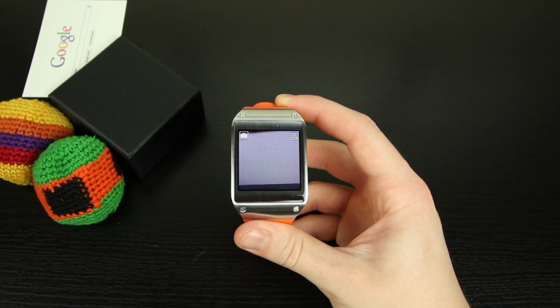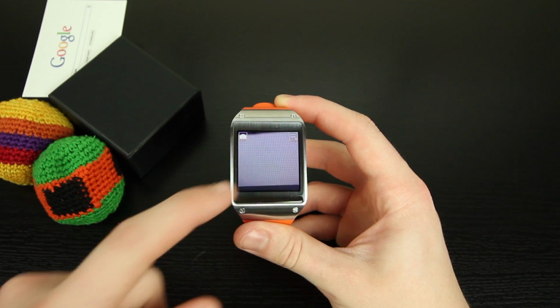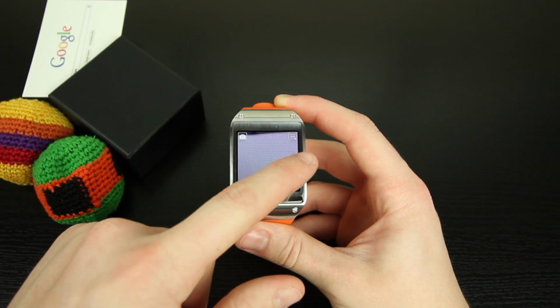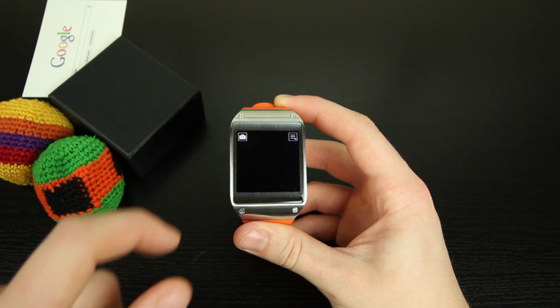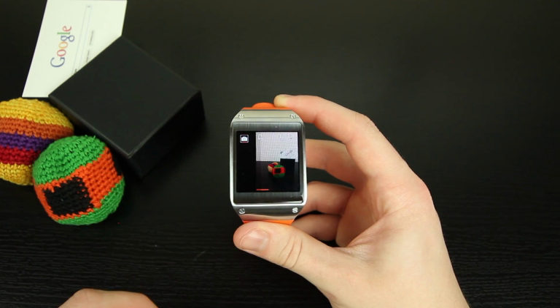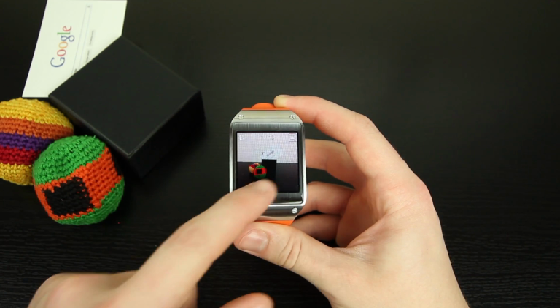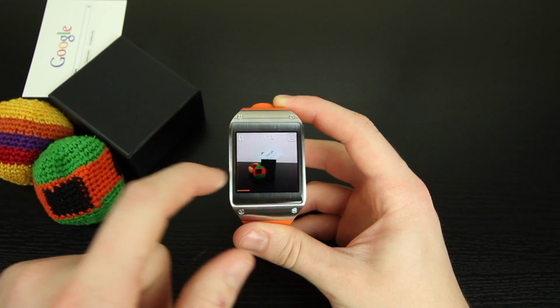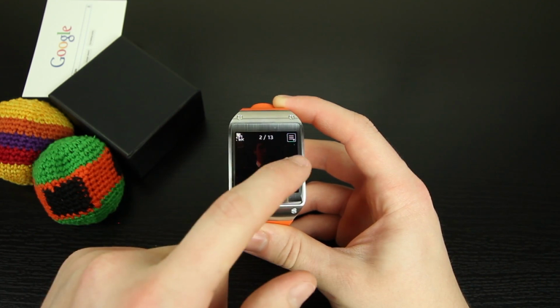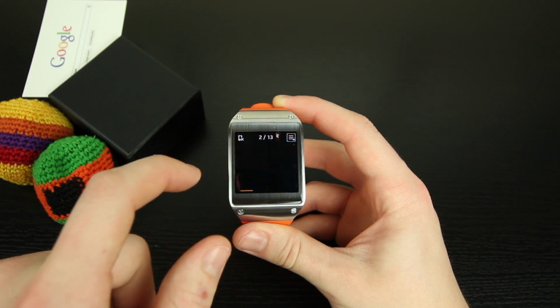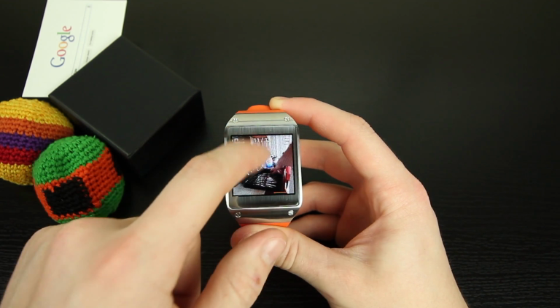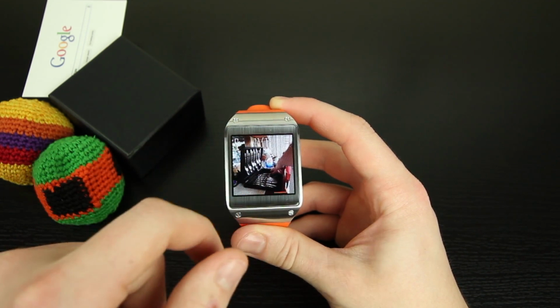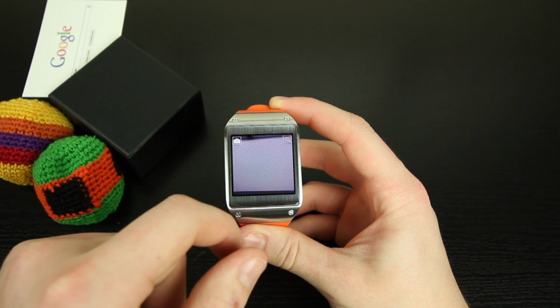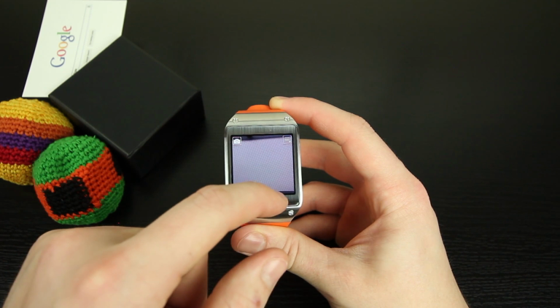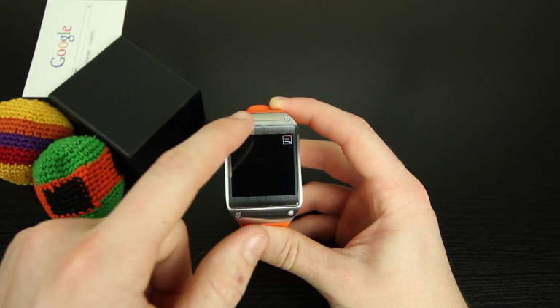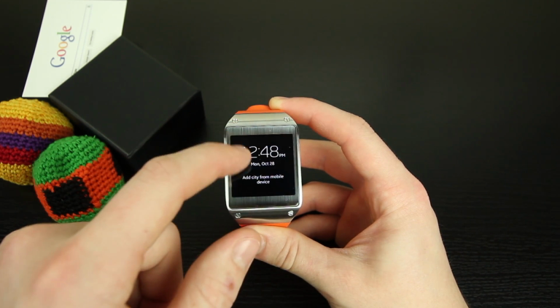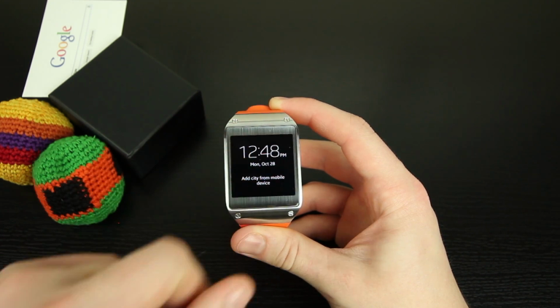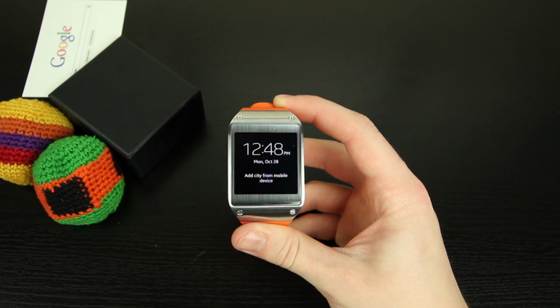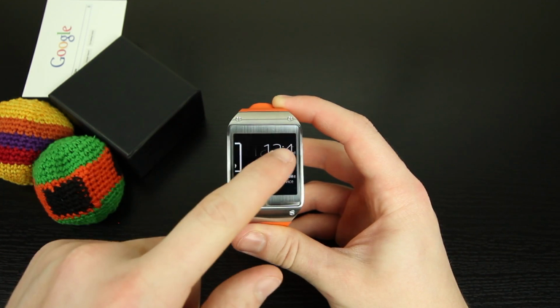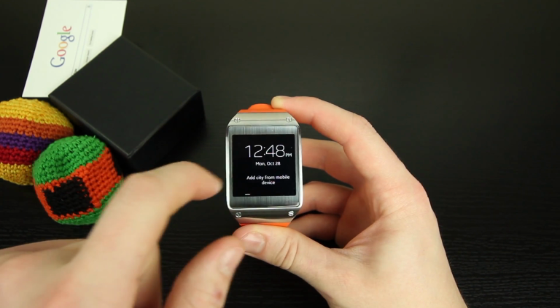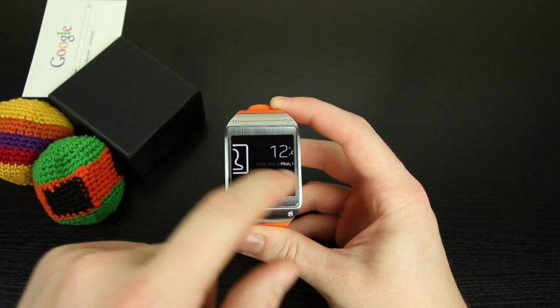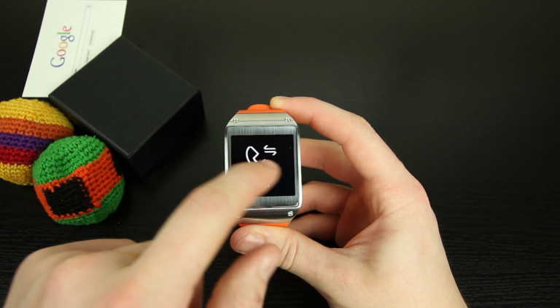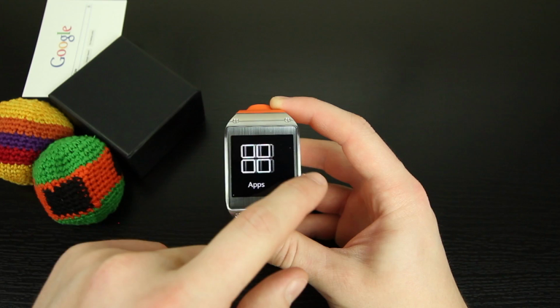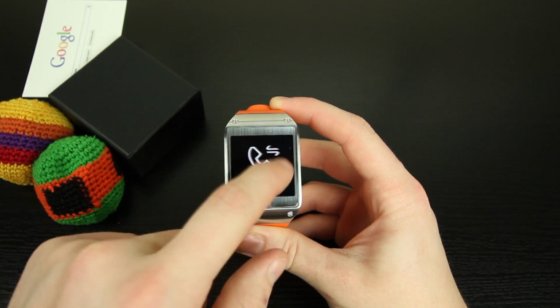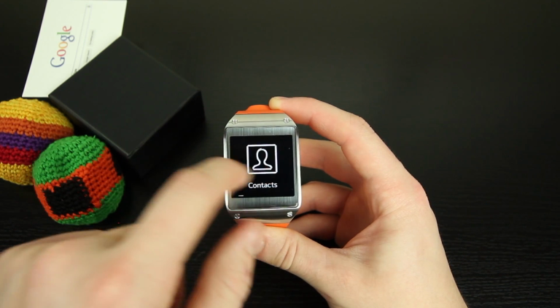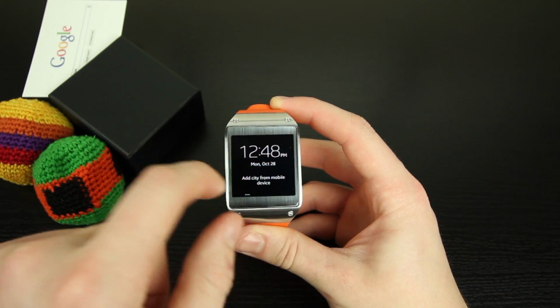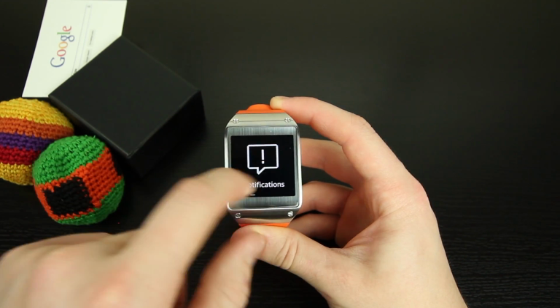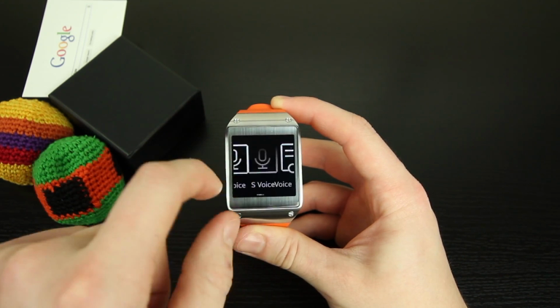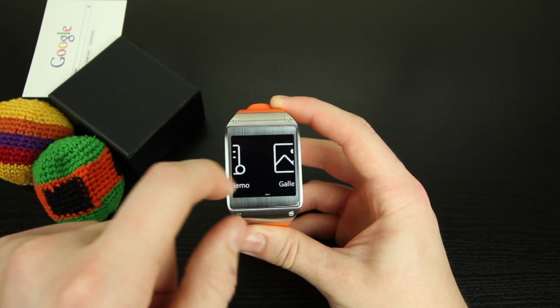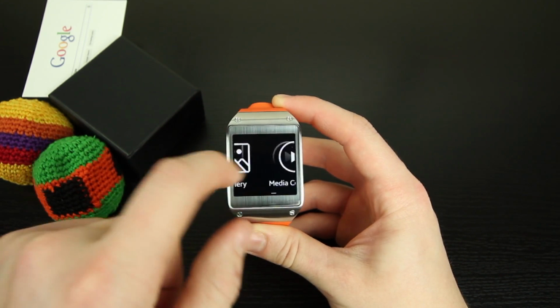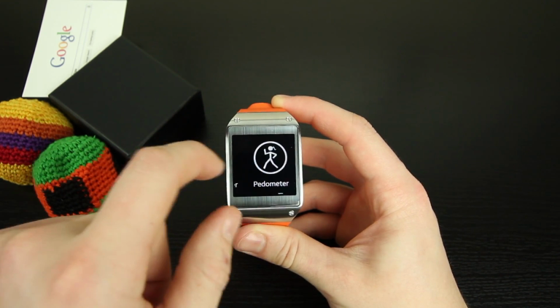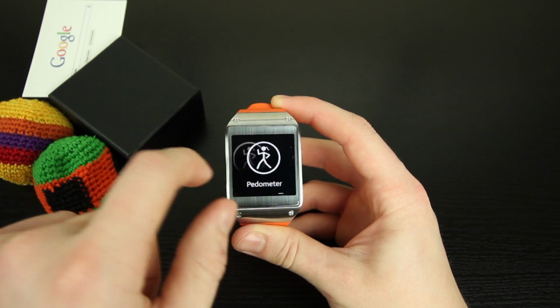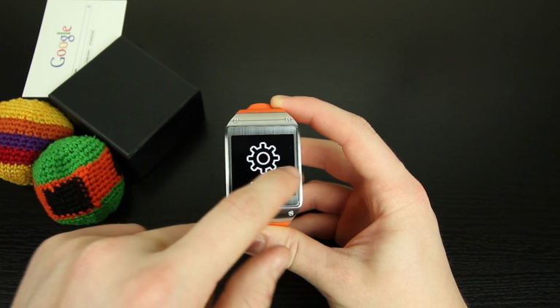All the navigation done on this watch is through swipes. You can swipe down to access the camera, swipe up to go back, and swipe from left to right to access various settings and apps. Overall it's very responsive despite hearing some negative reviewers saying otherwise.